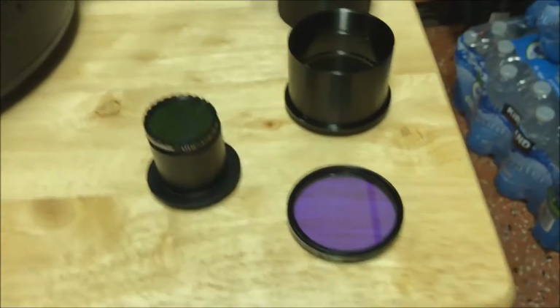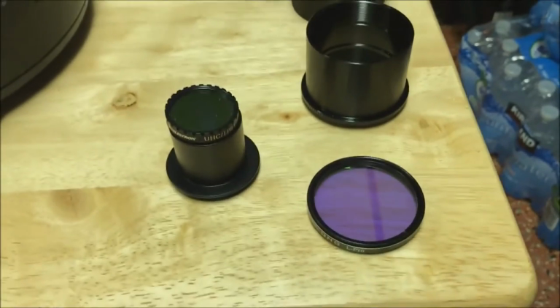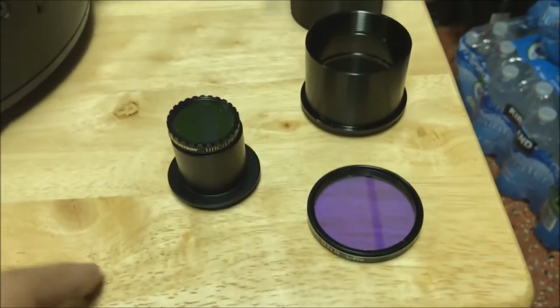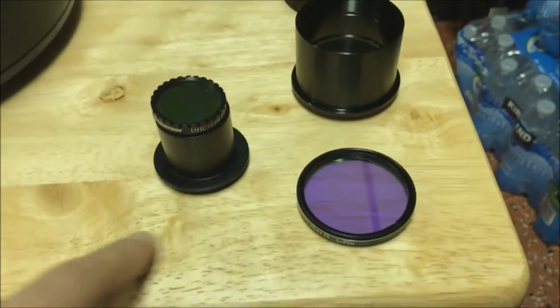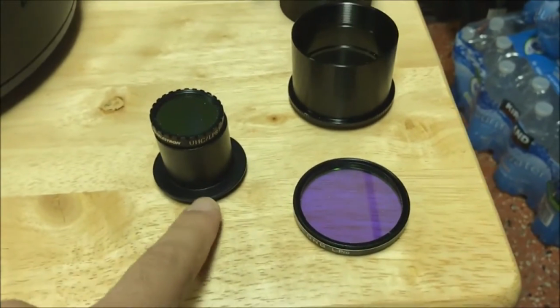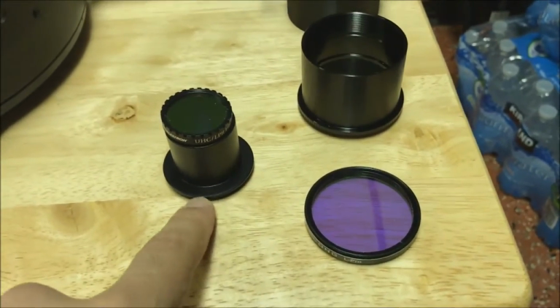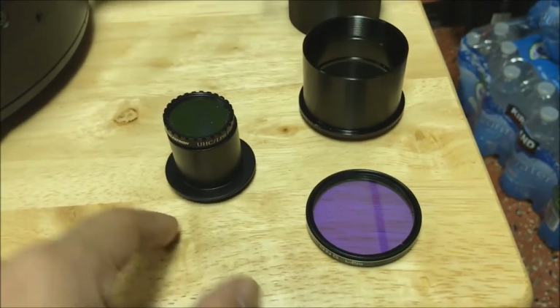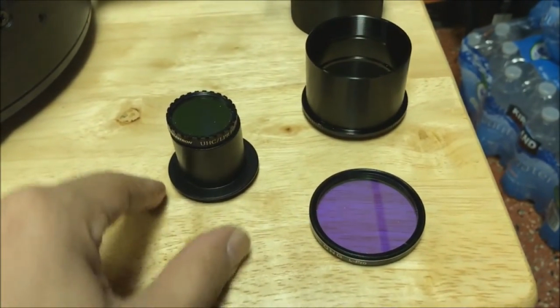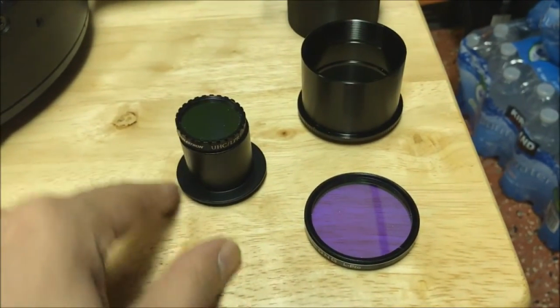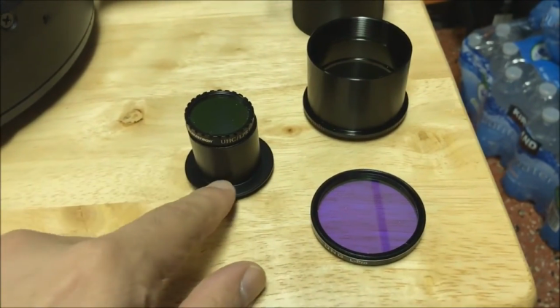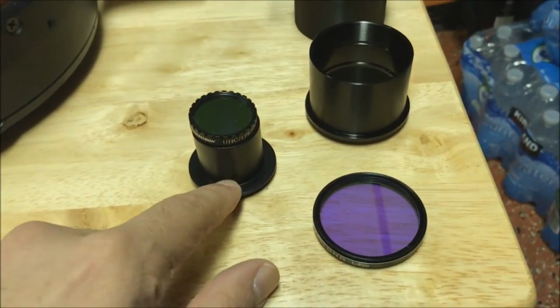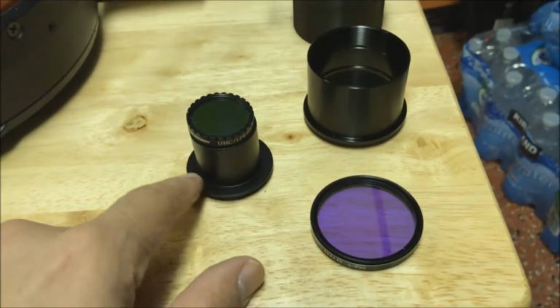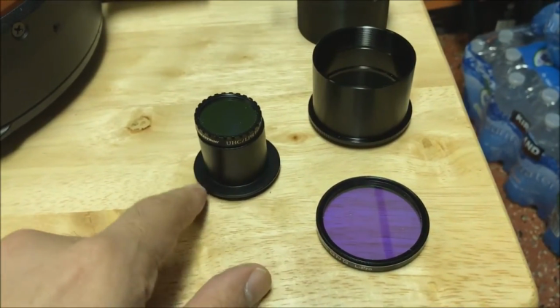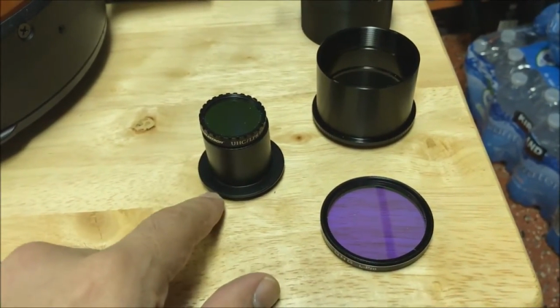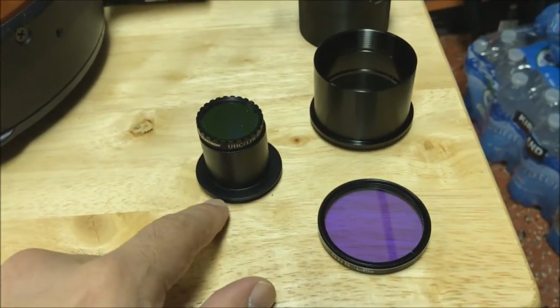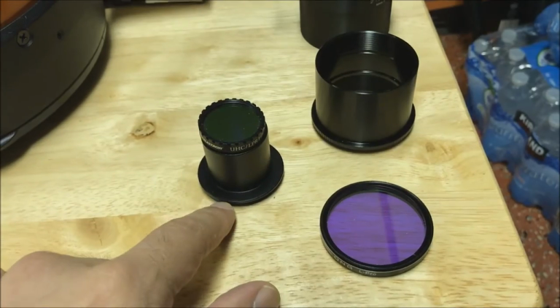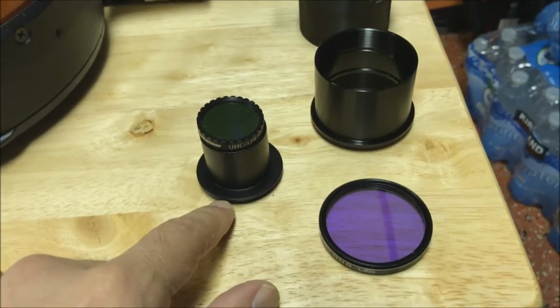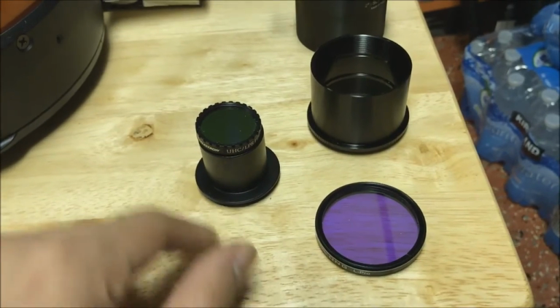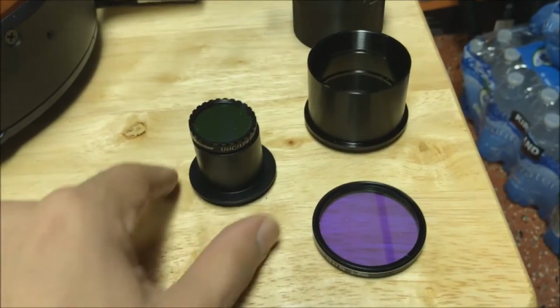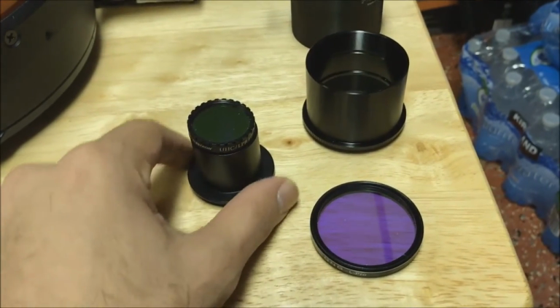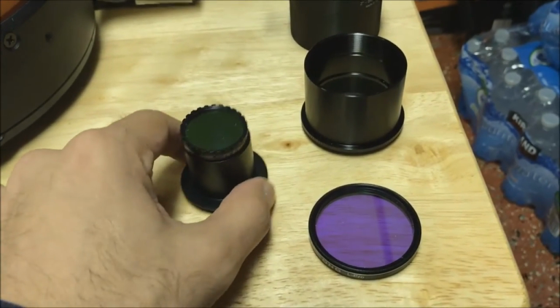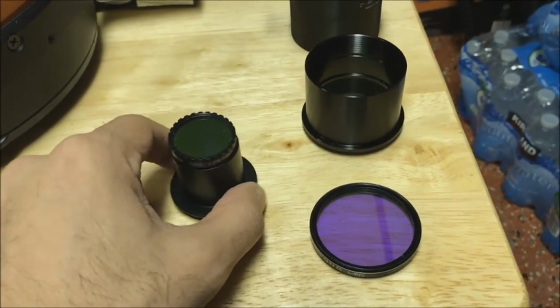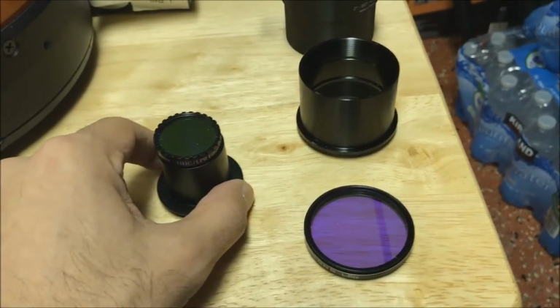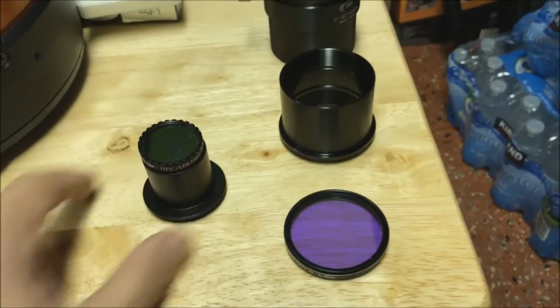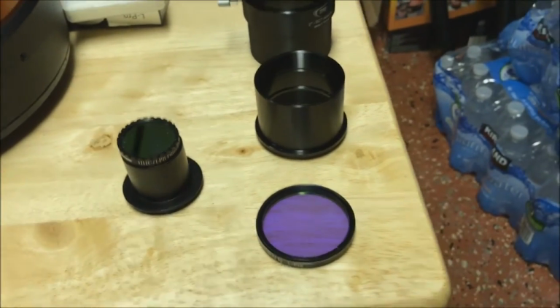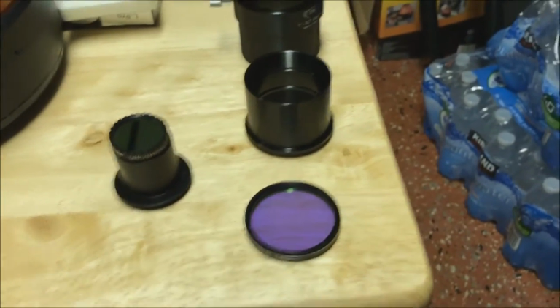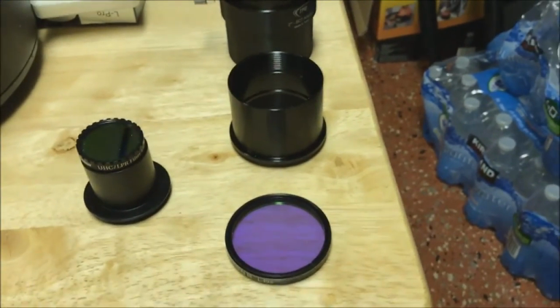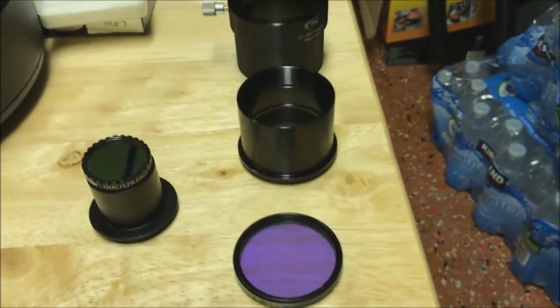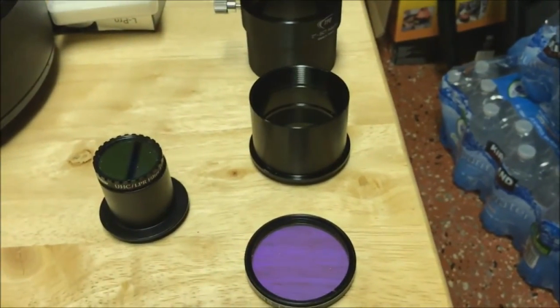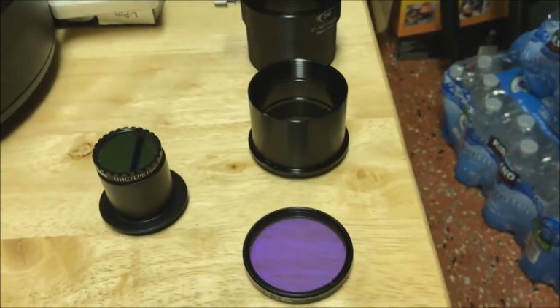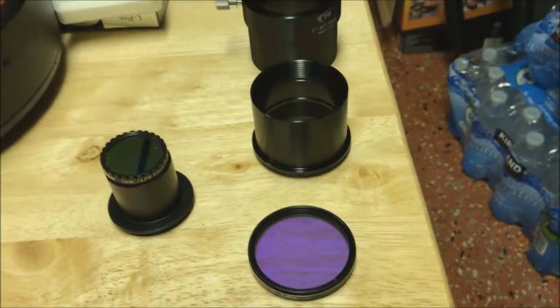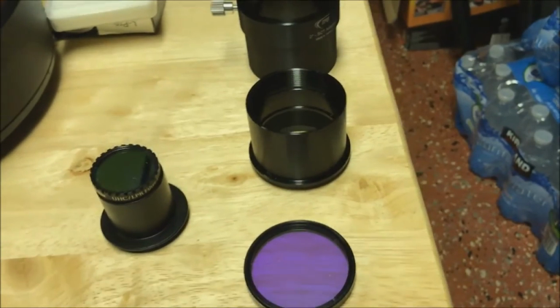But I never liked that arrangement. I thought this little nosepiece here was too flimsy to hold on to a heavy camera, and I thought it used to slide a little bit. So now I'm going to switch to this heavy duty system.